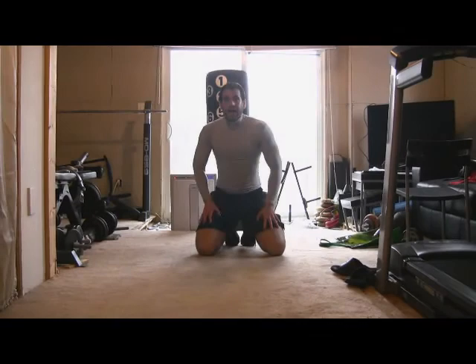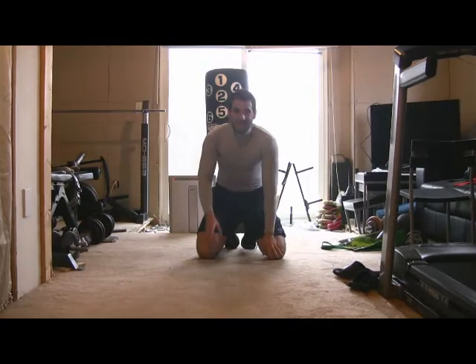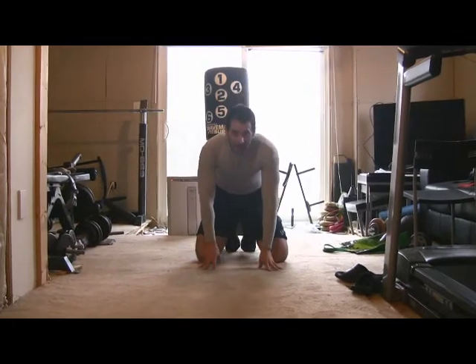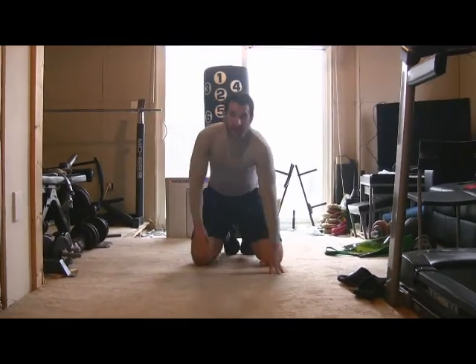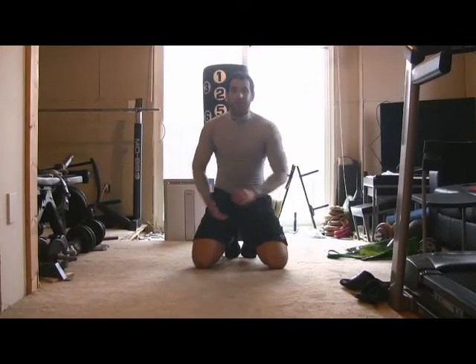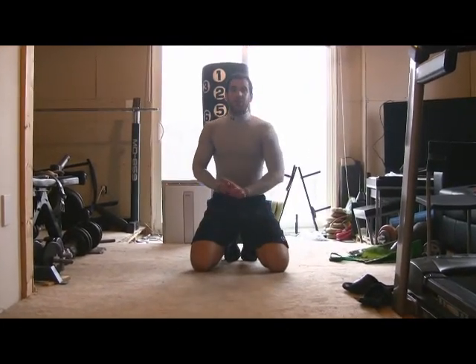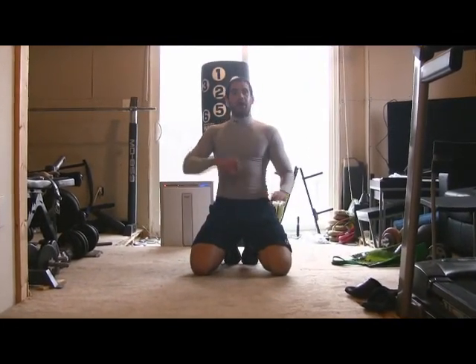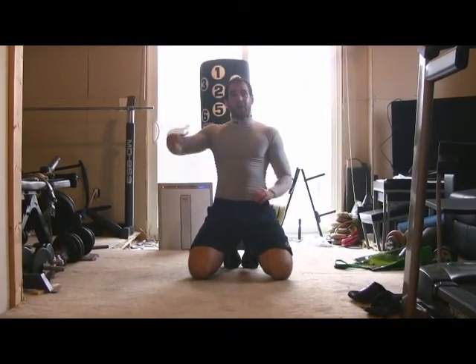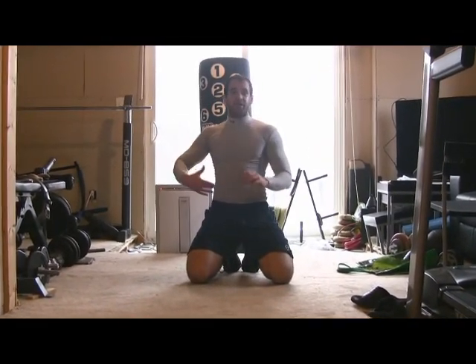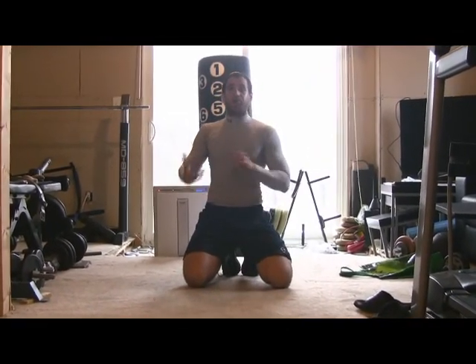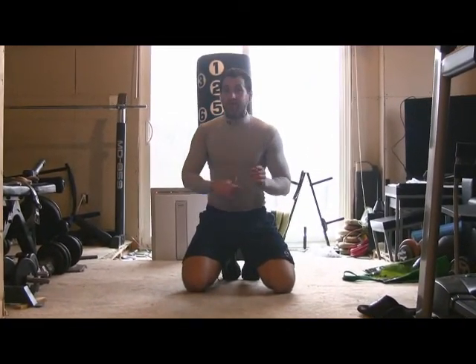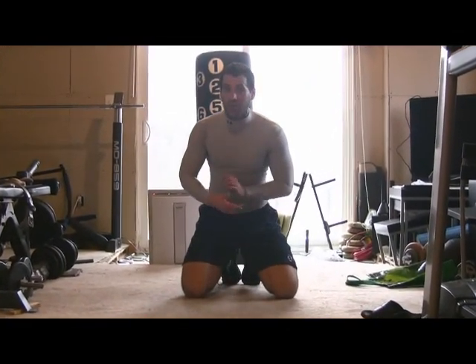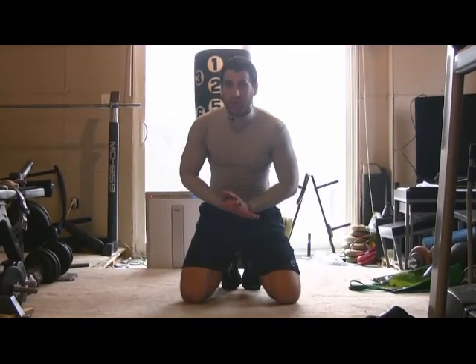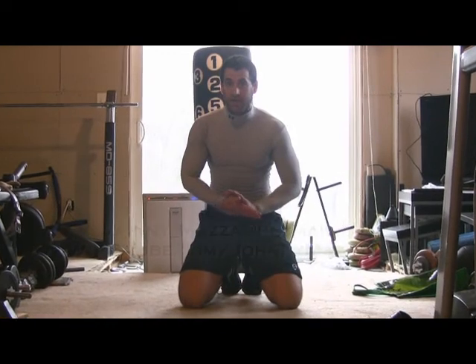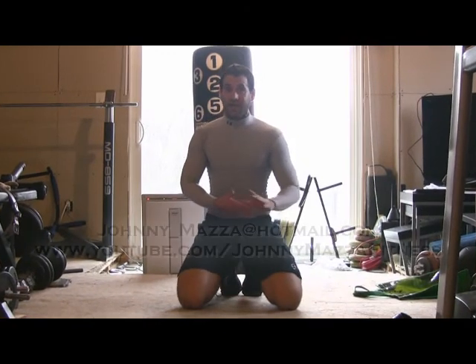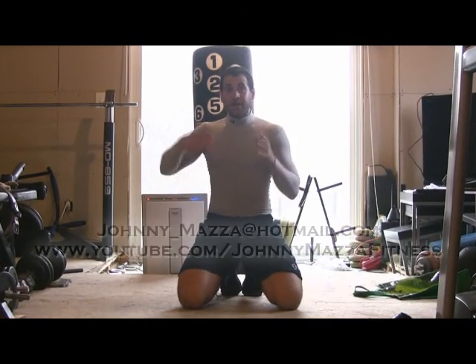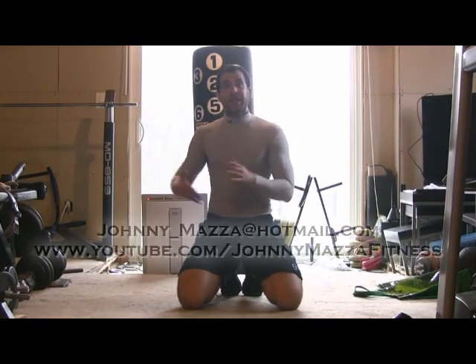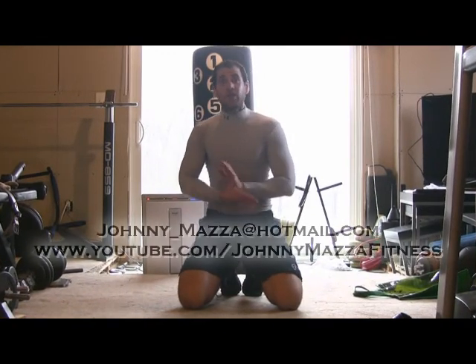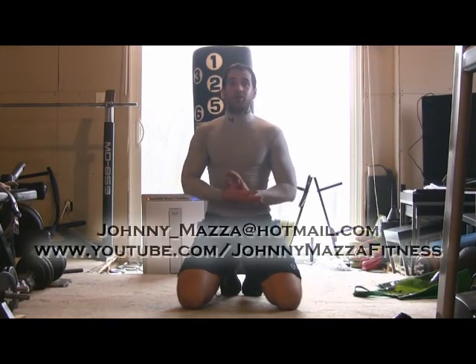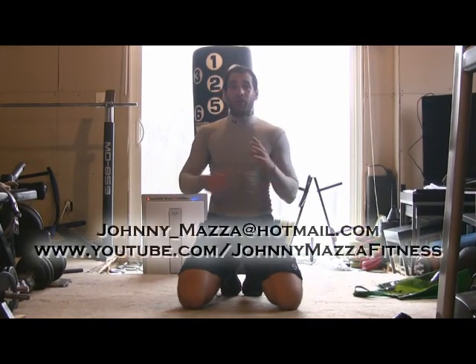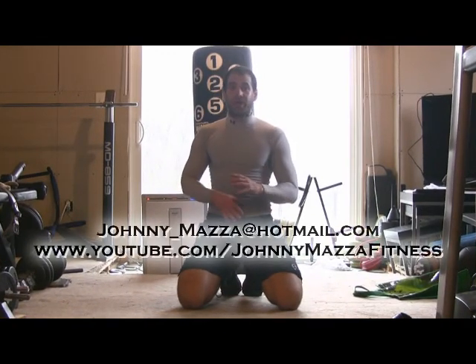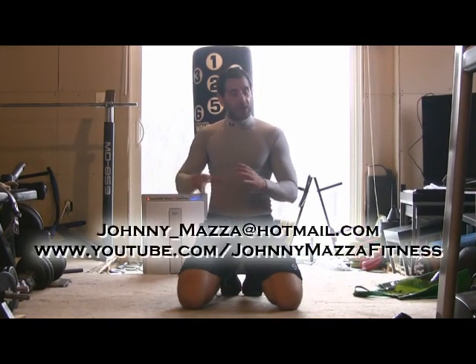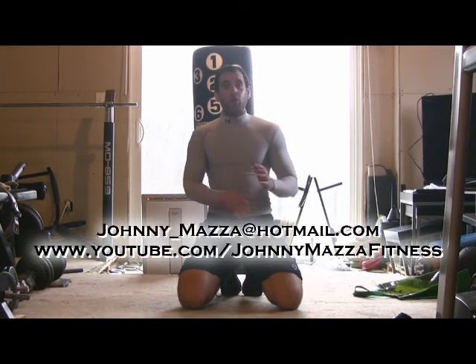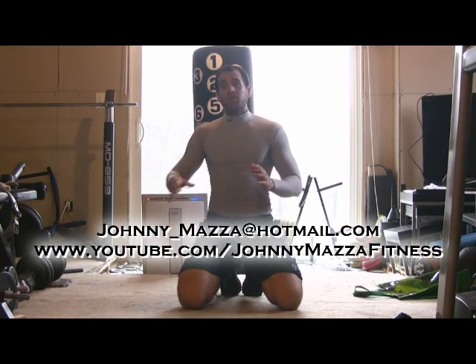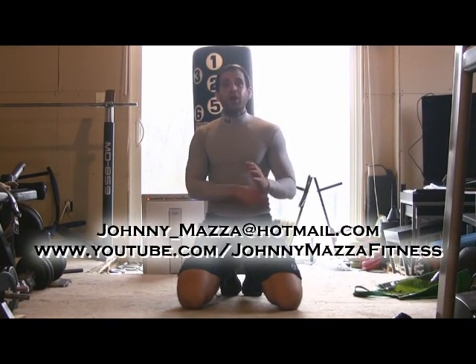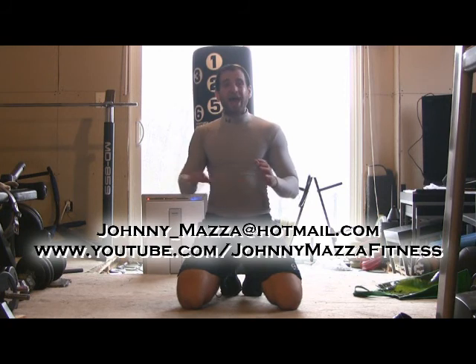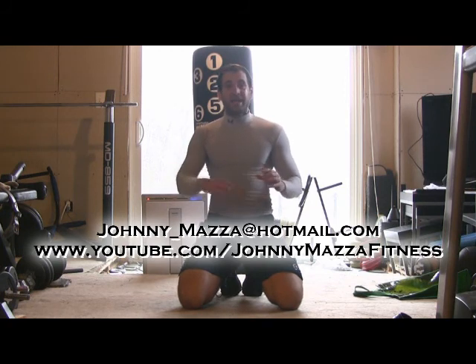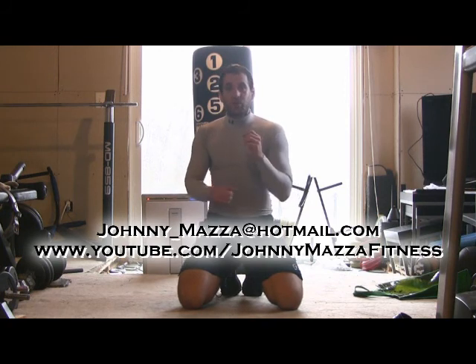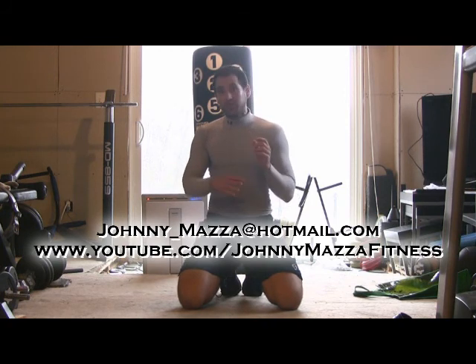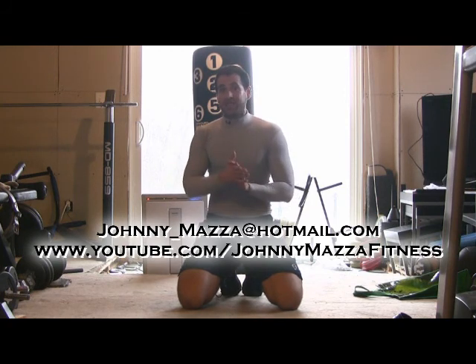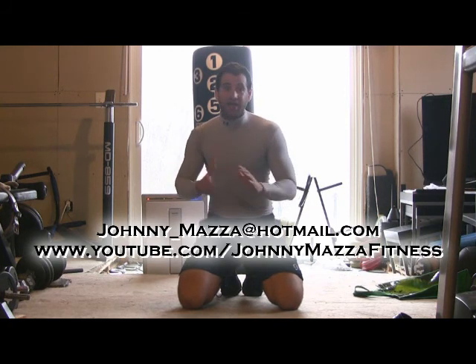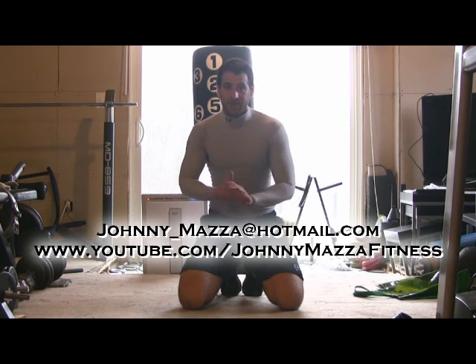Hey guys, thanks for checking in. Today I'm going to show you another expansion of the previous abdominal core training videos that we did. In today's video I'm going to show you abdominal progressions where we're moving our legs in what's known as a jackknife position.